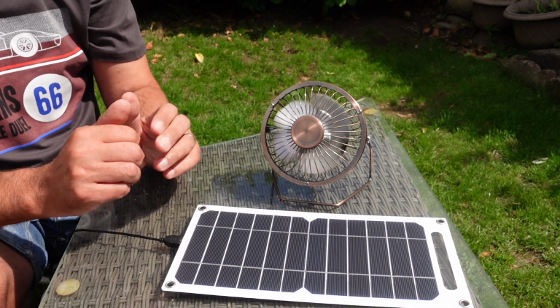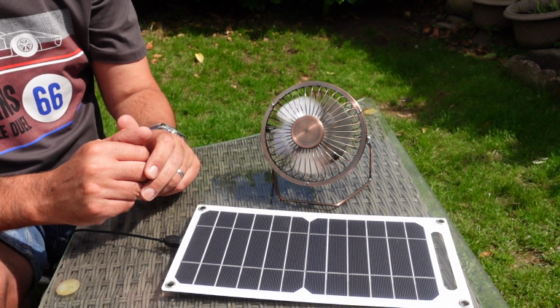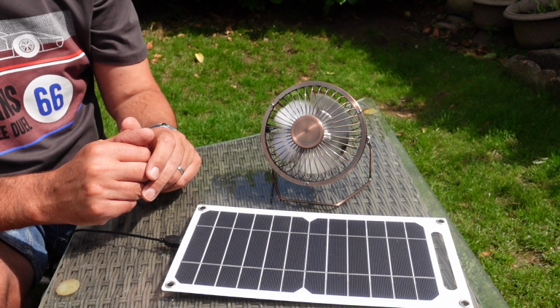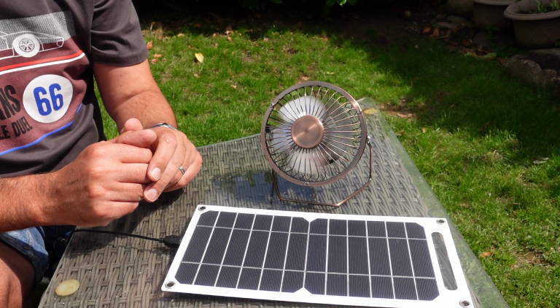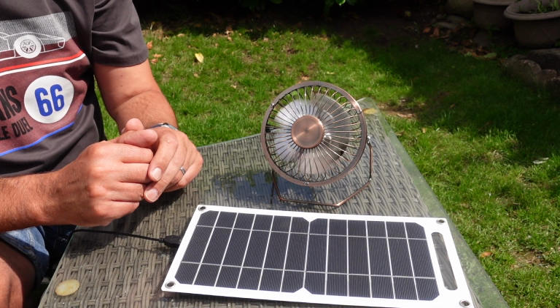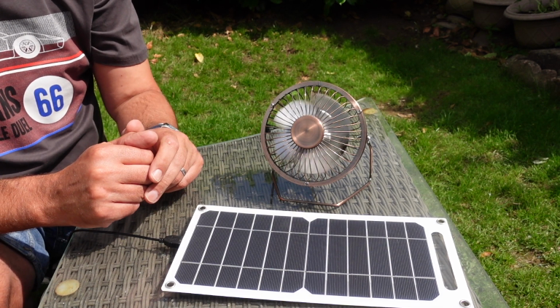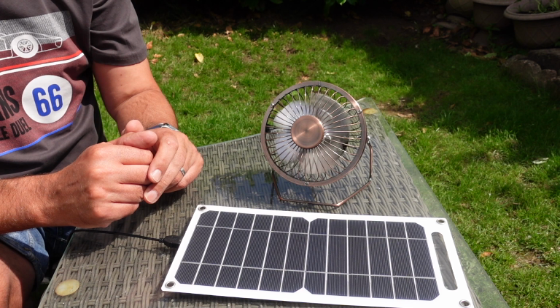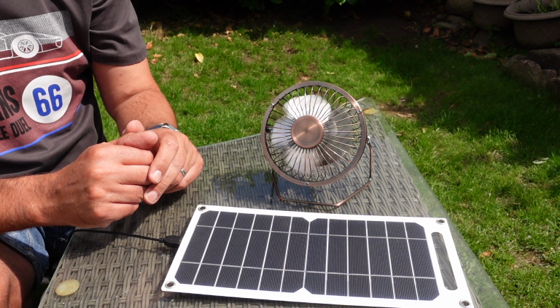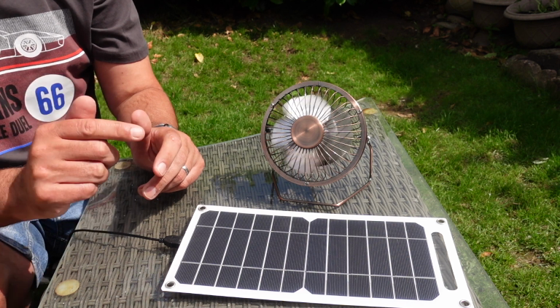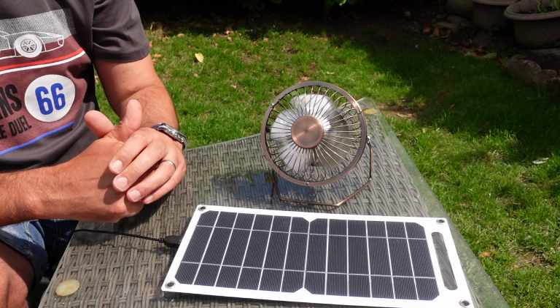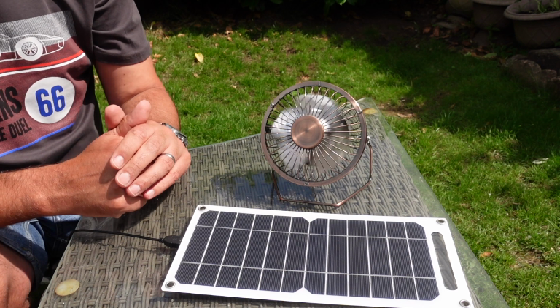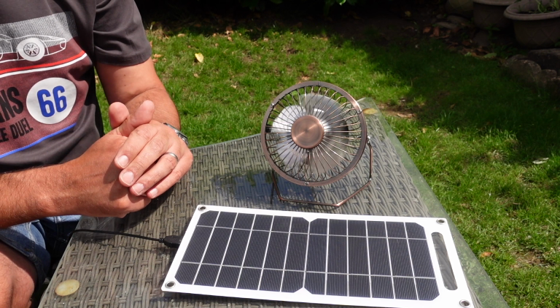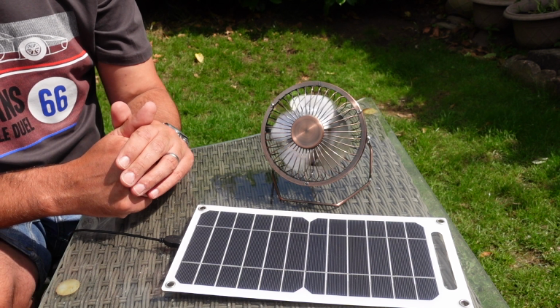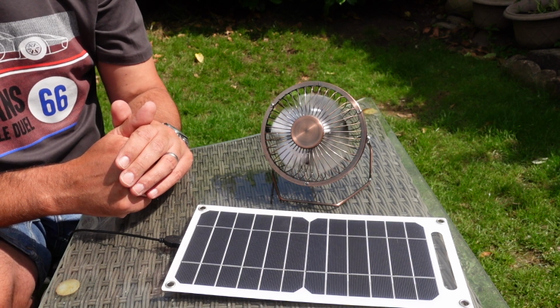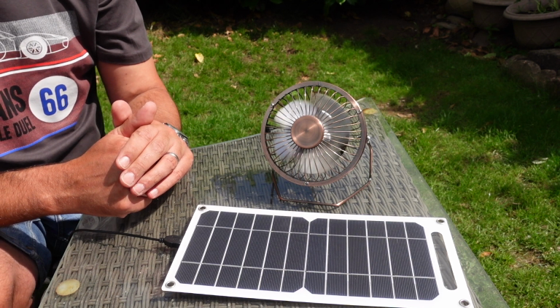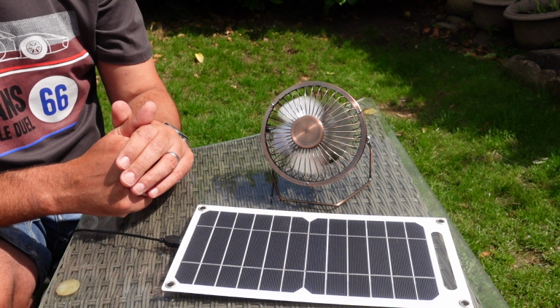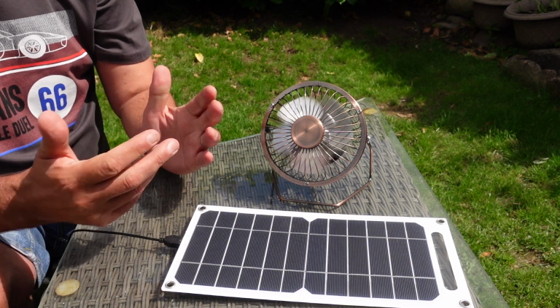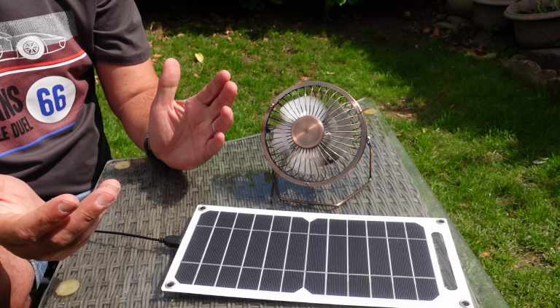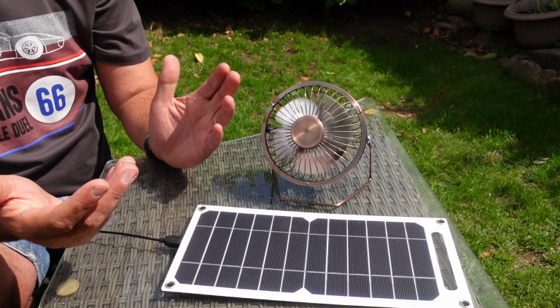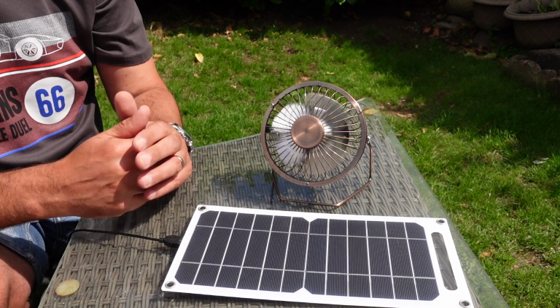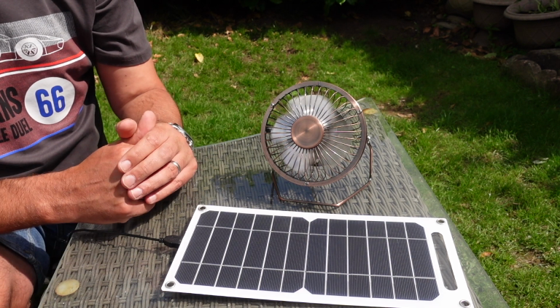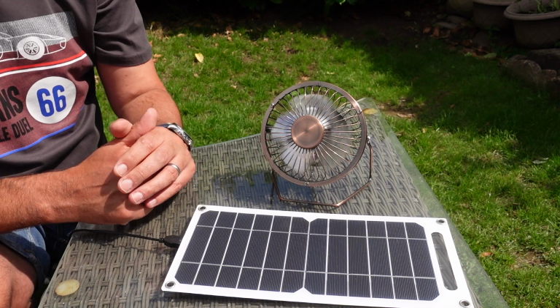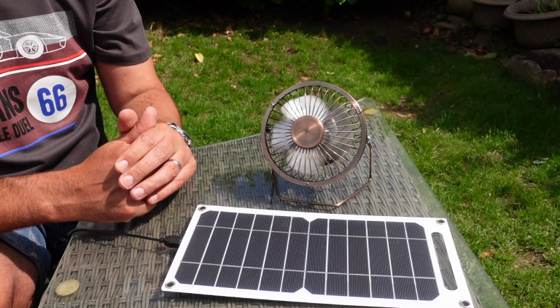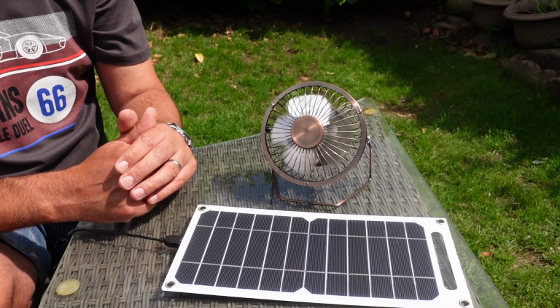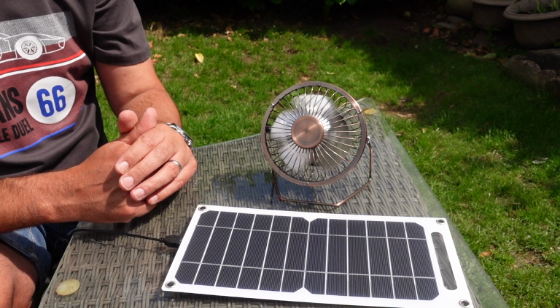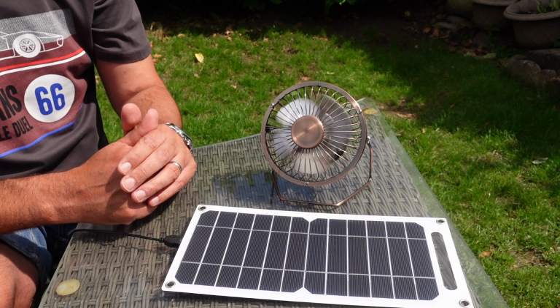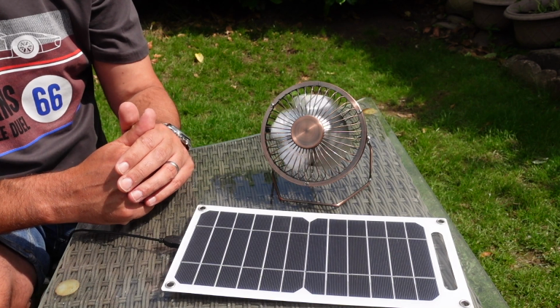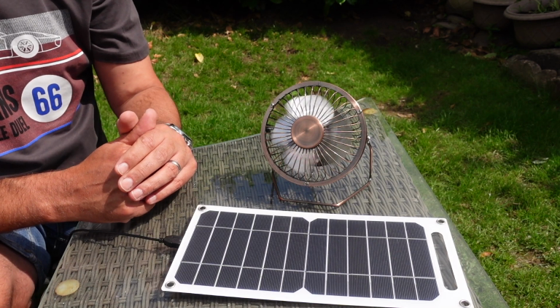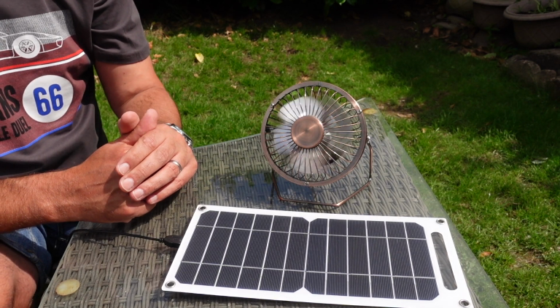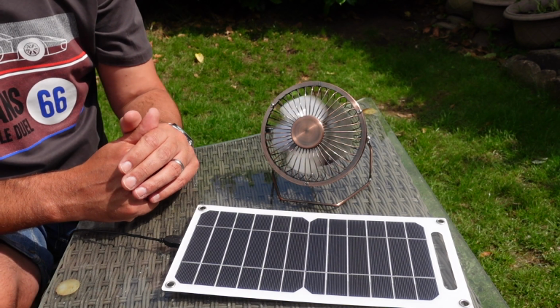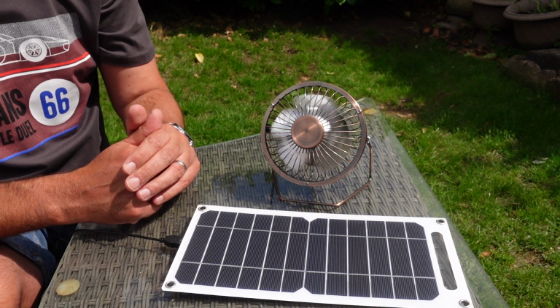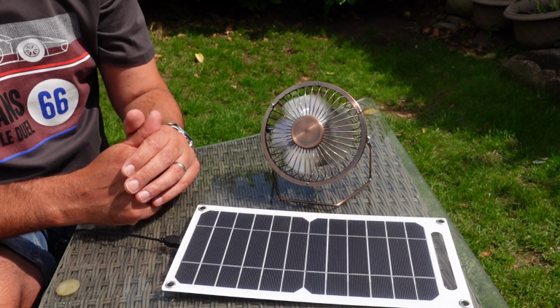Thanks for watching. Please don't forget to like and subscribe, and drop me a comment — what do you think the best solar panel is, and do you use them out and about? Thank you.